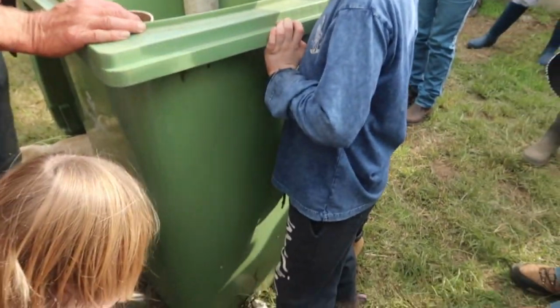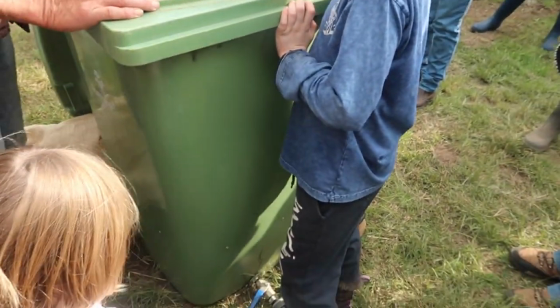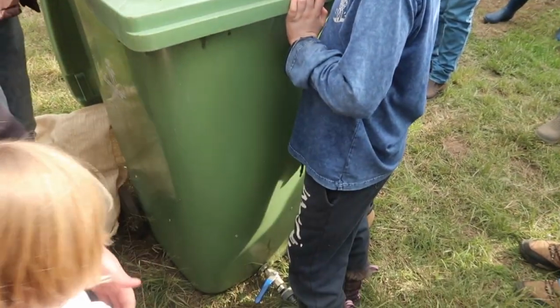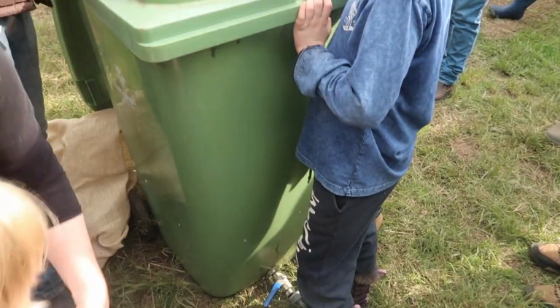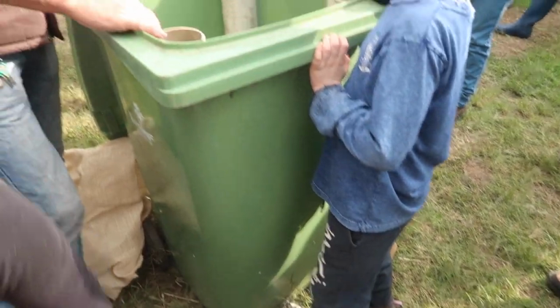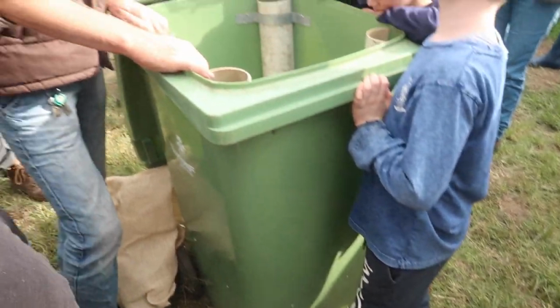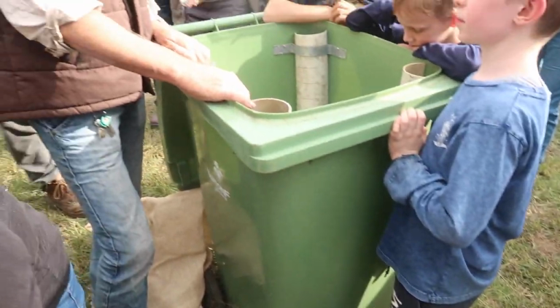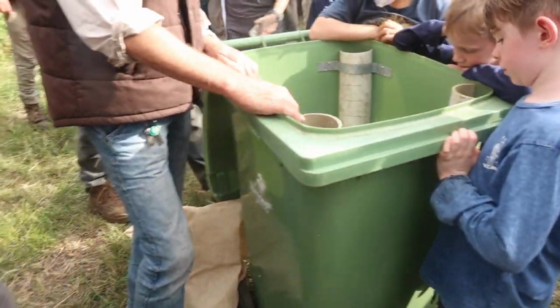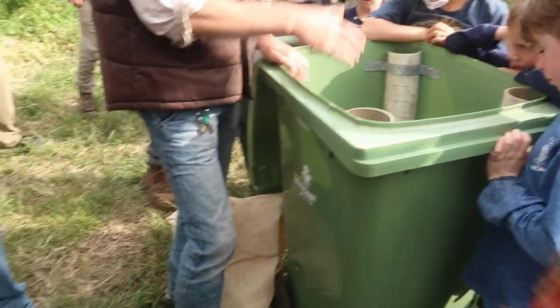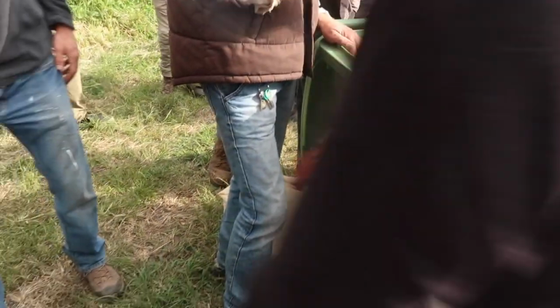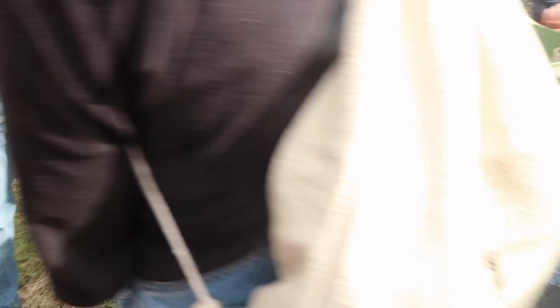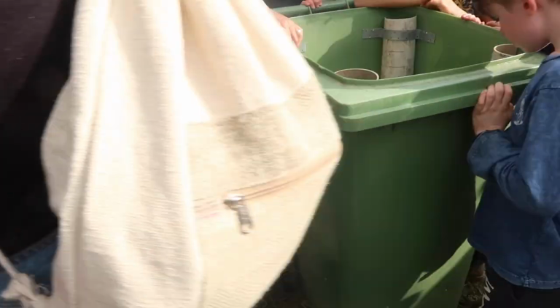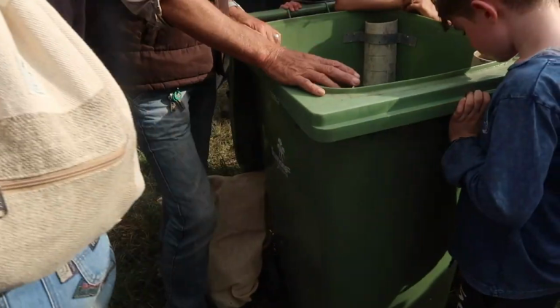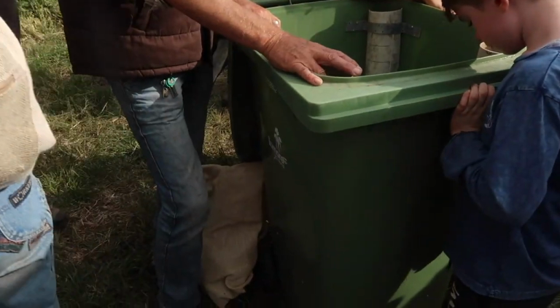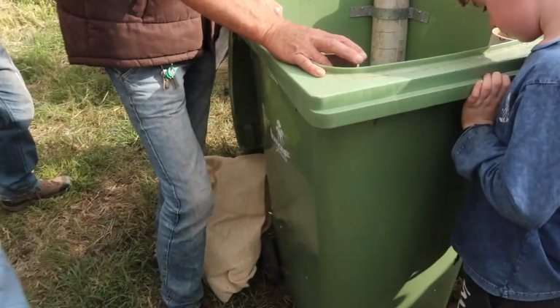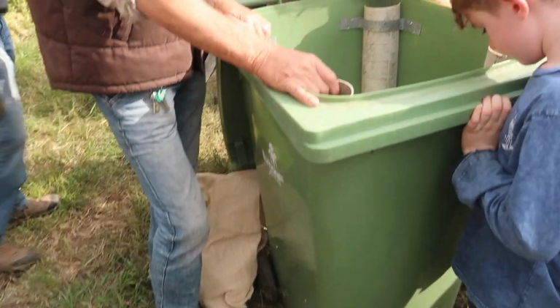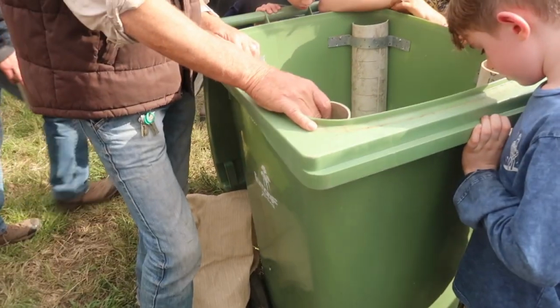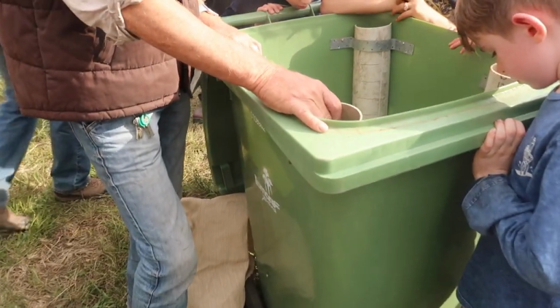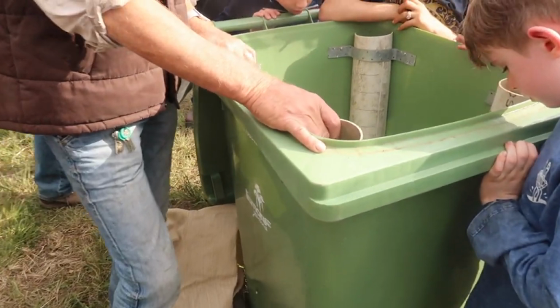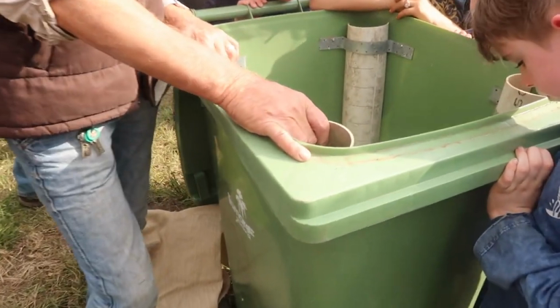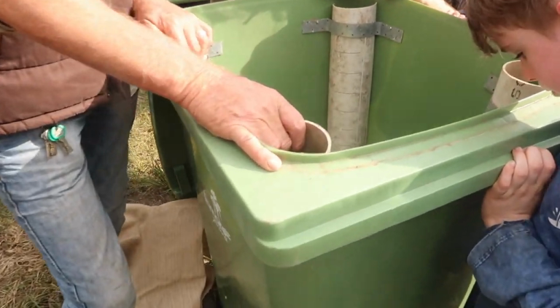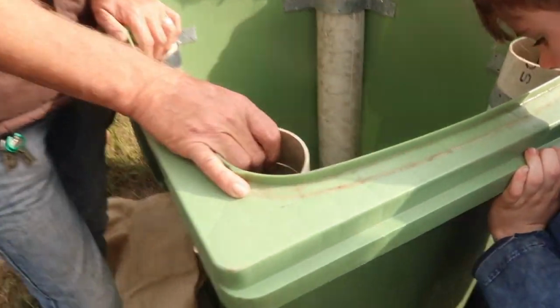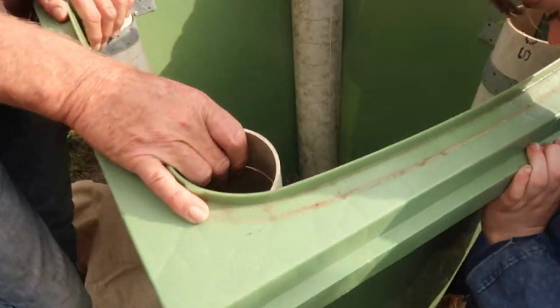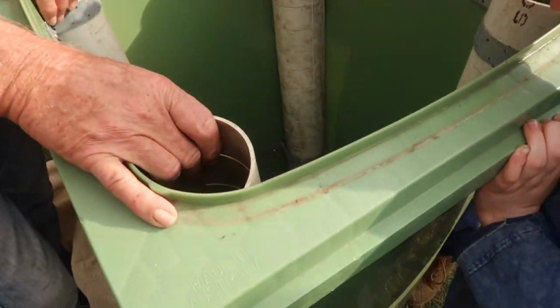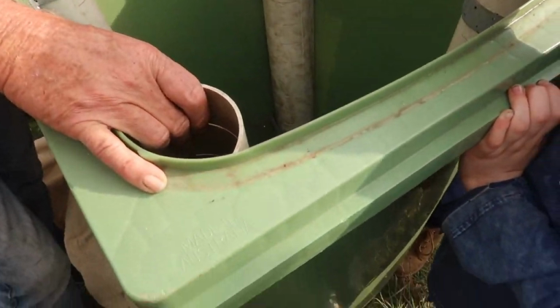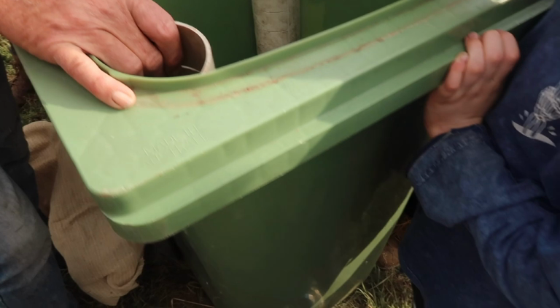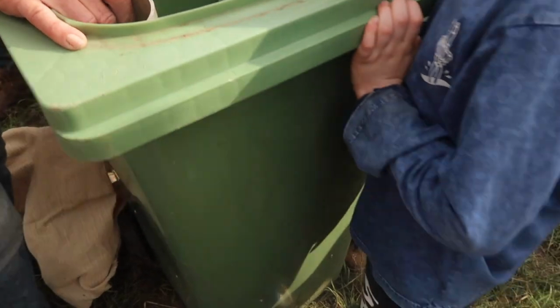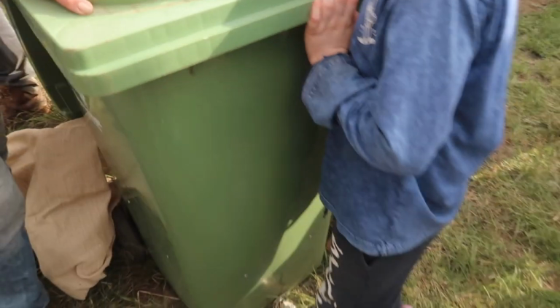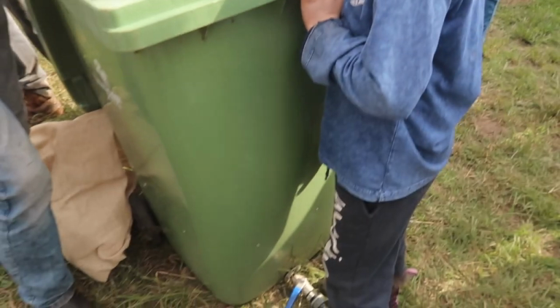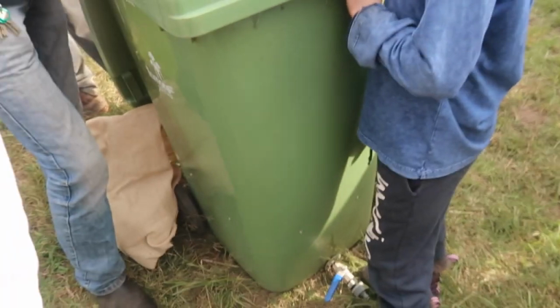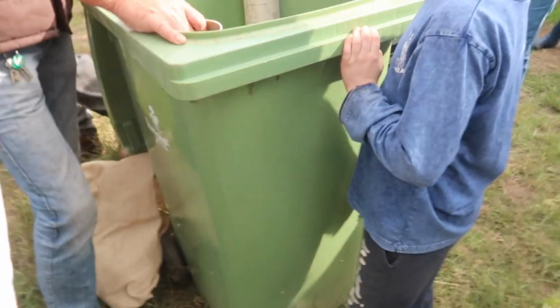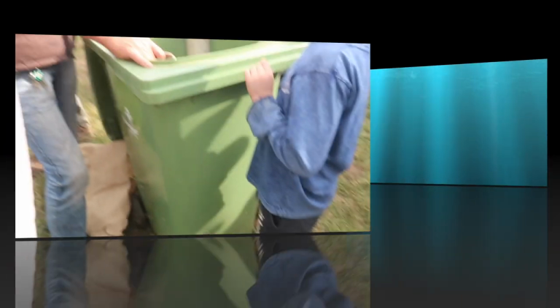We've put shade cloth on the back of the tap so that it lets a reasonable stream out if there is a surplus of liquid.